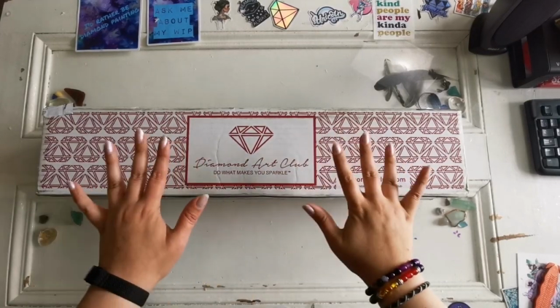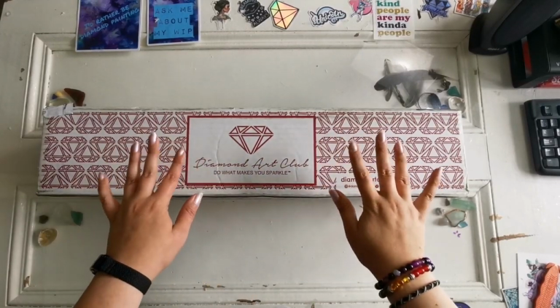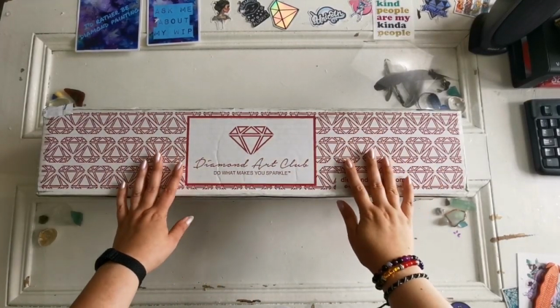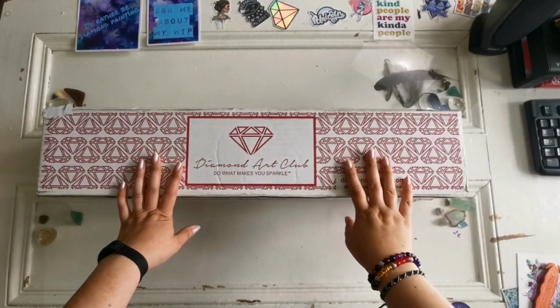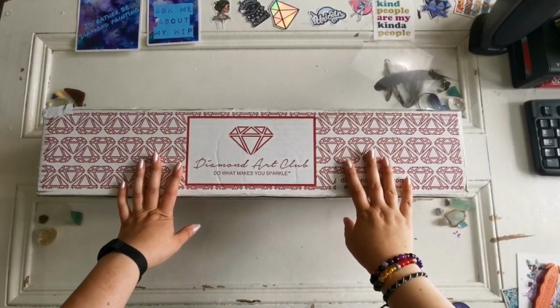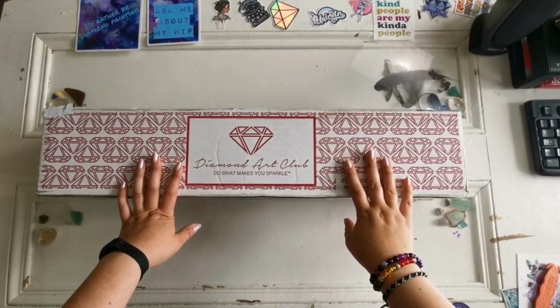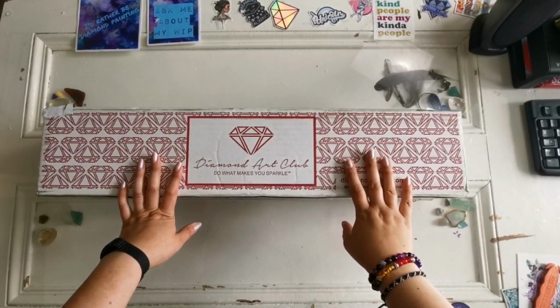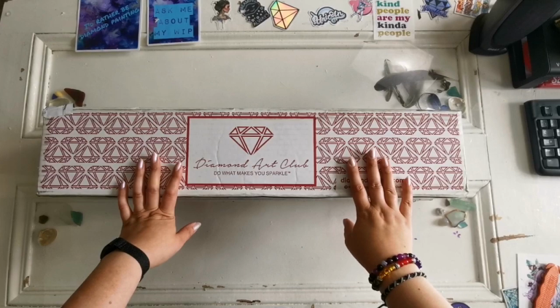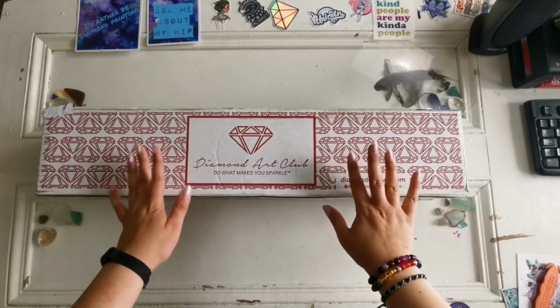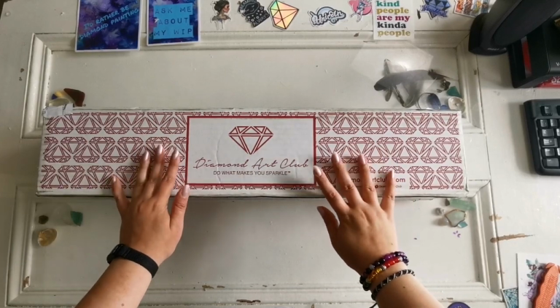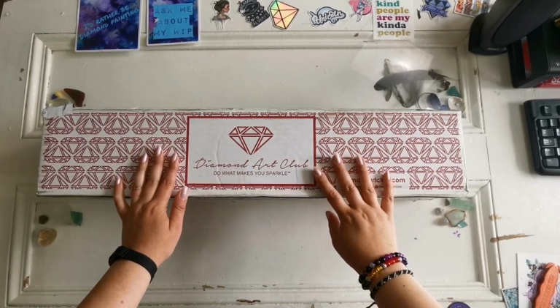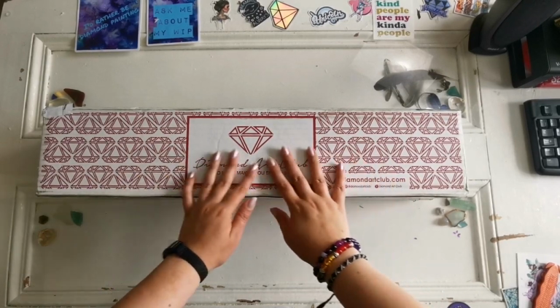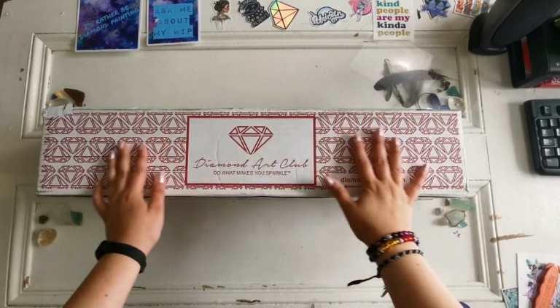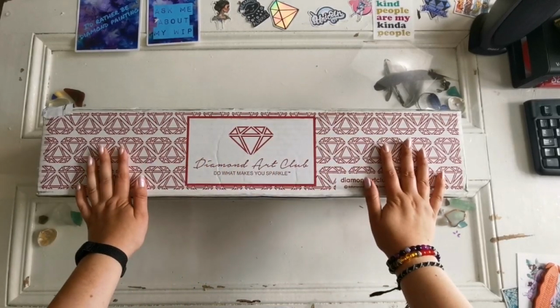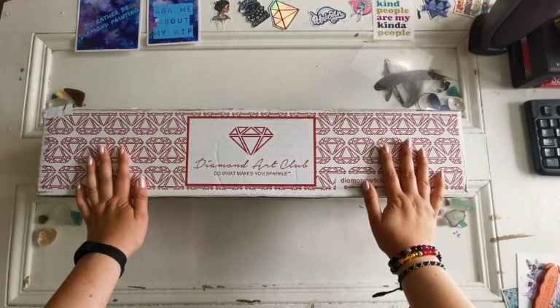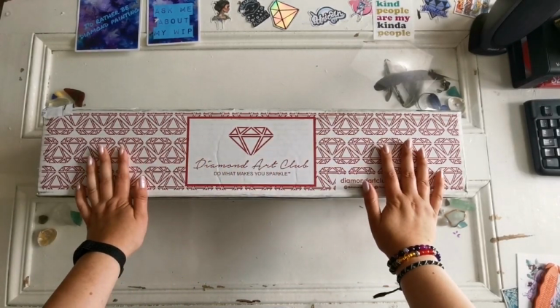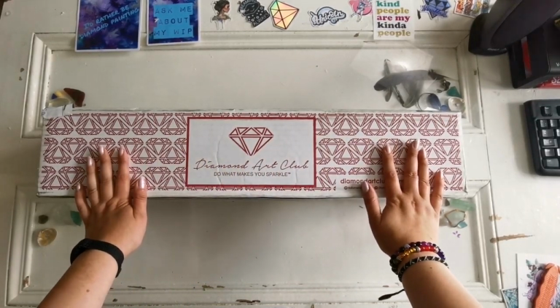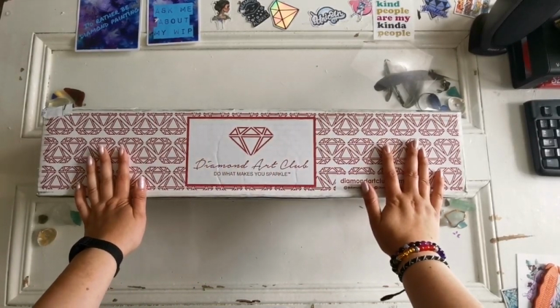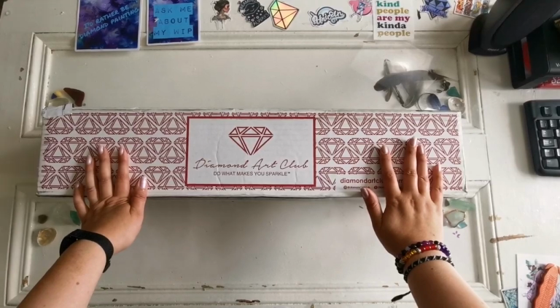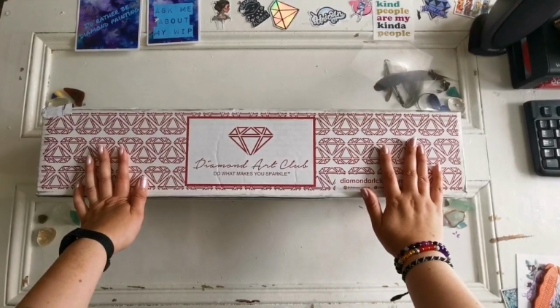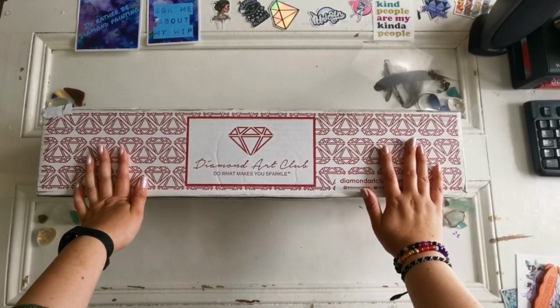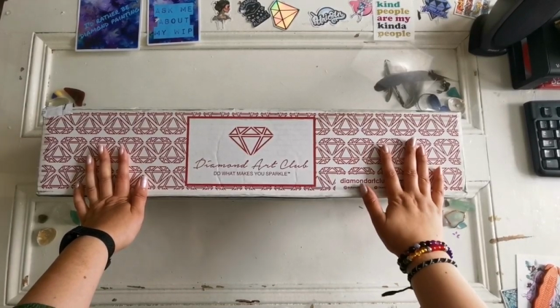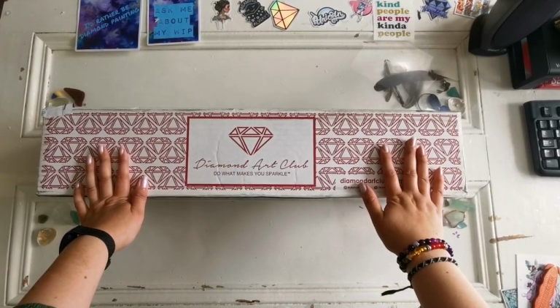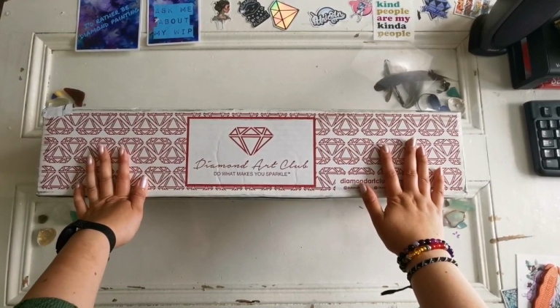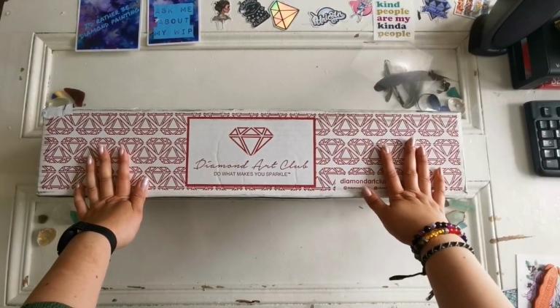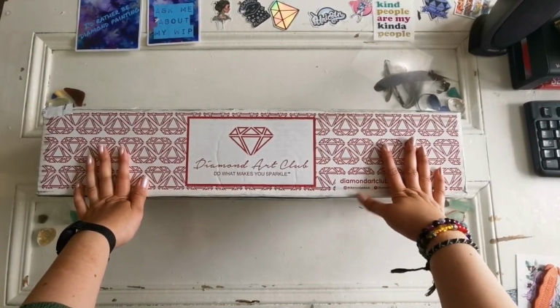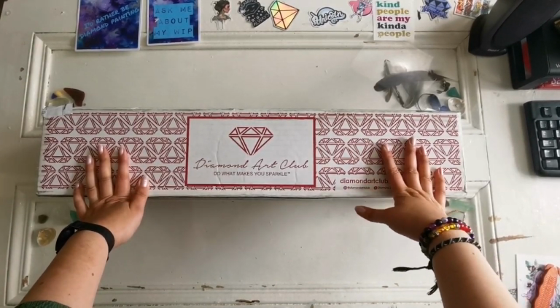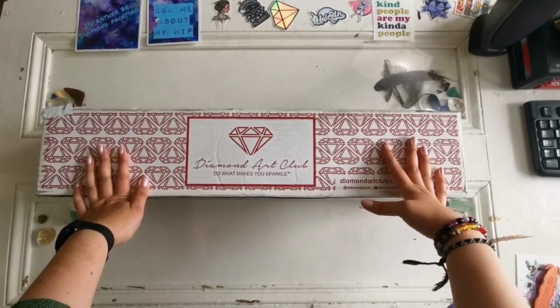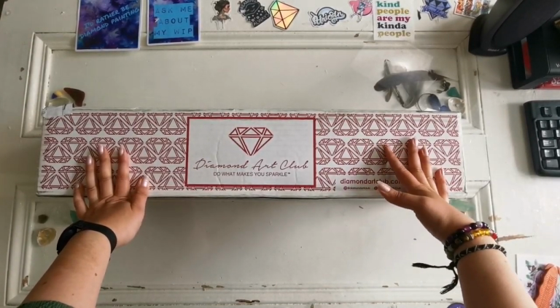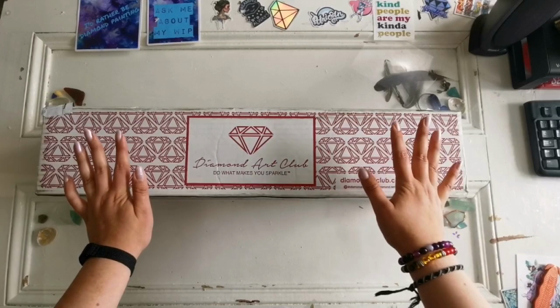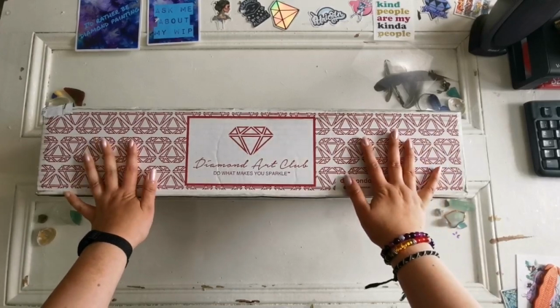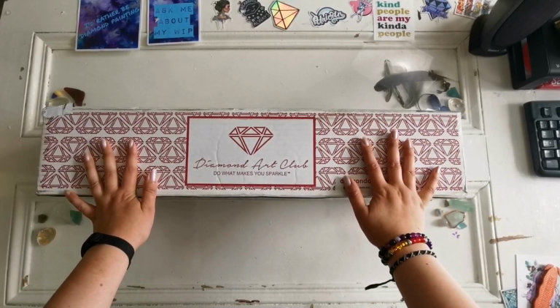Hello everyone and welcome back to my channel. My name is Rachel Ray and today I have another unboxing from Diamond Art Club. This is another sneak peek and I know y'all are ready. Let's get into it.